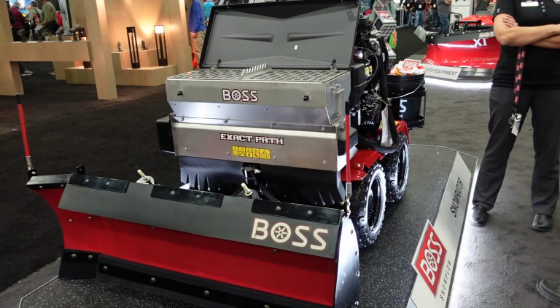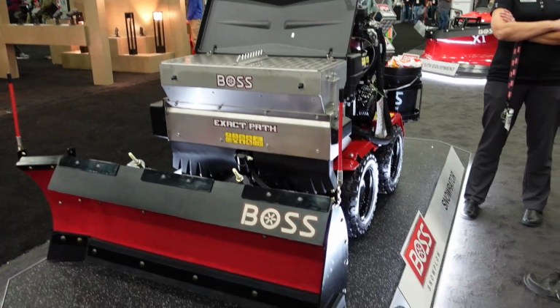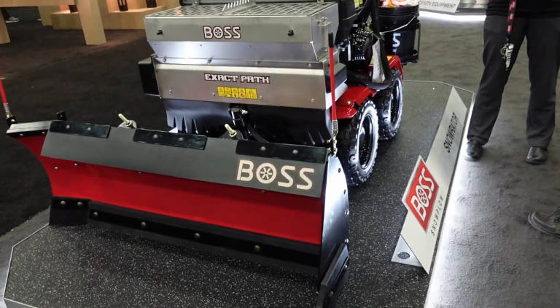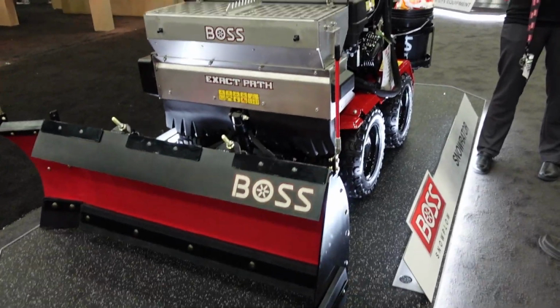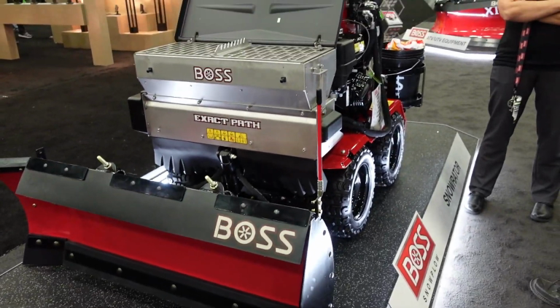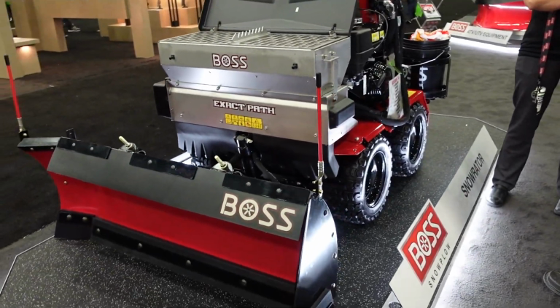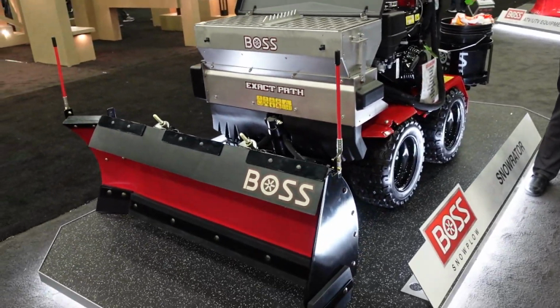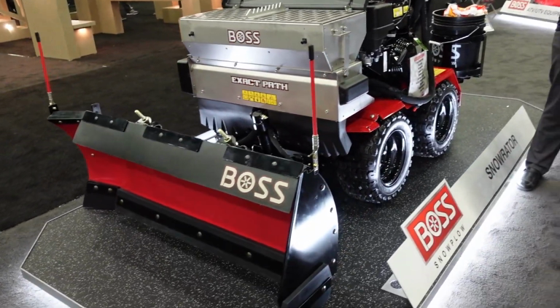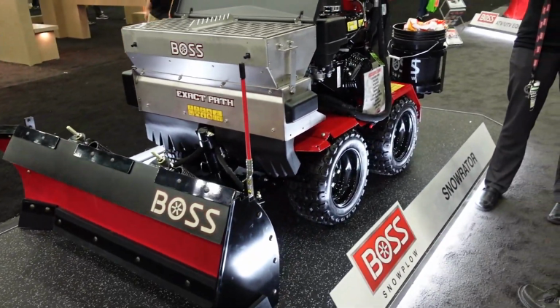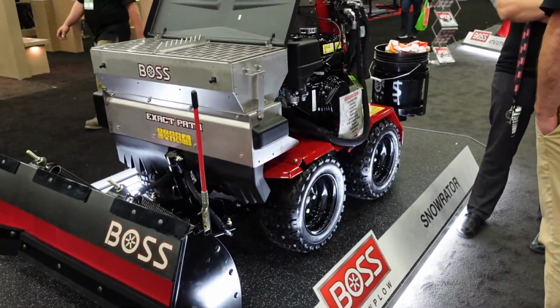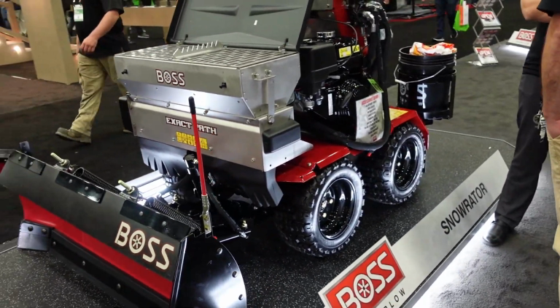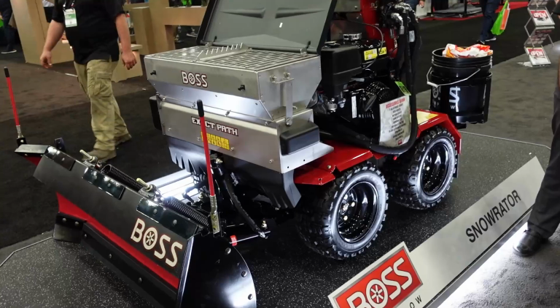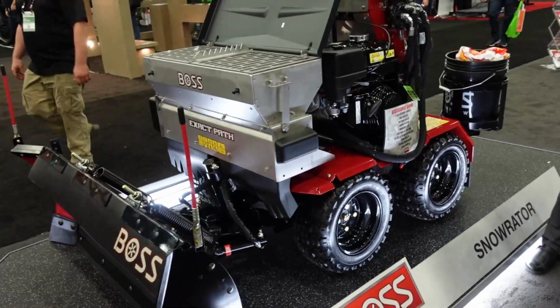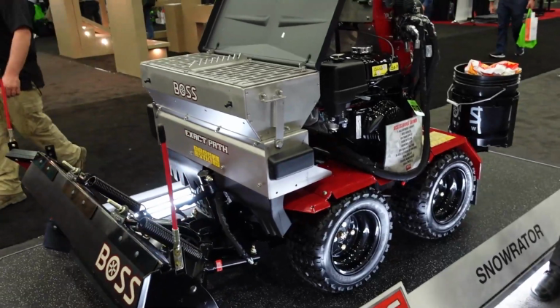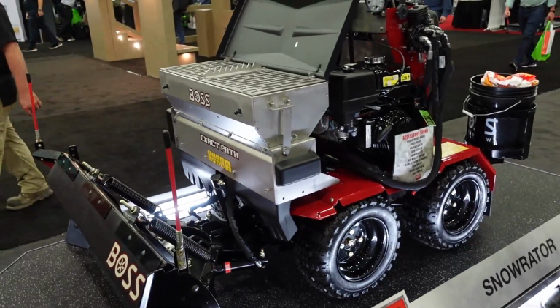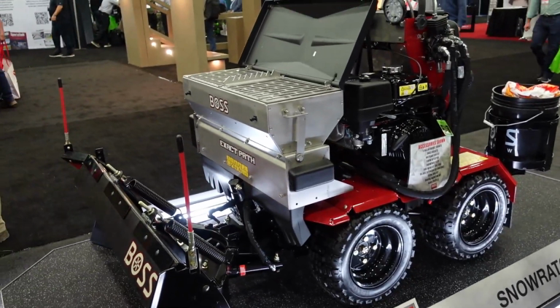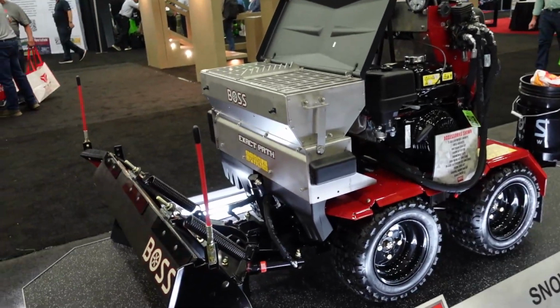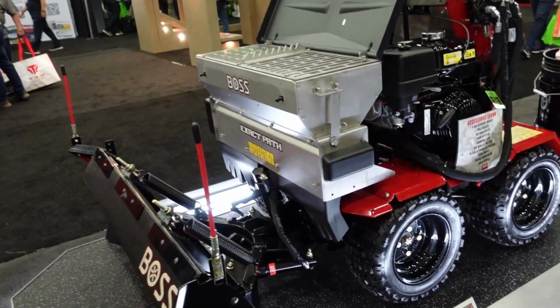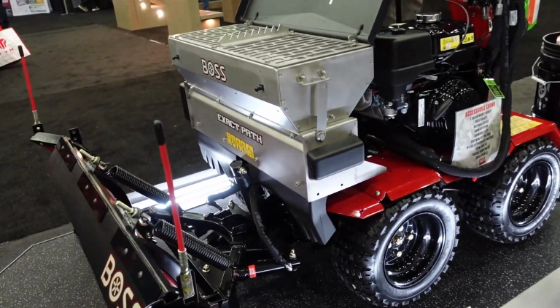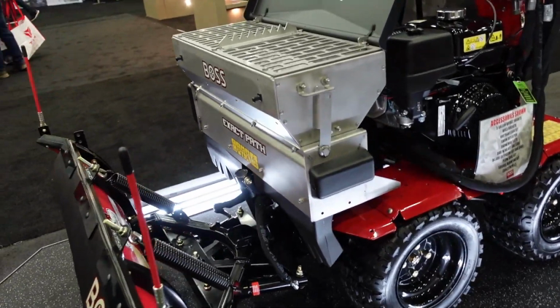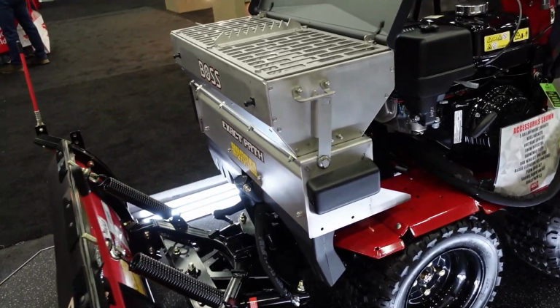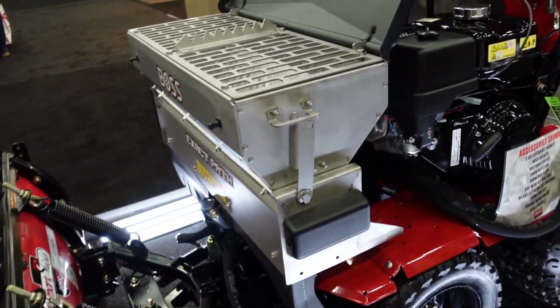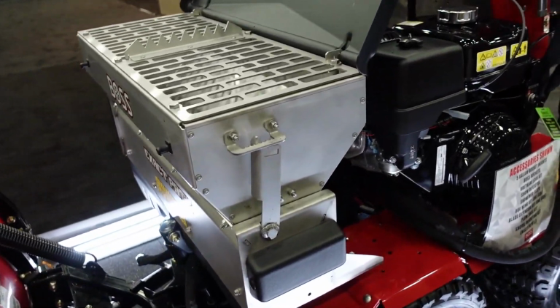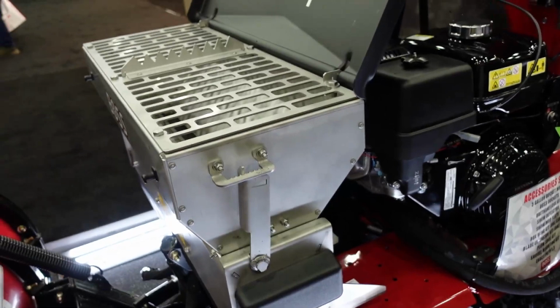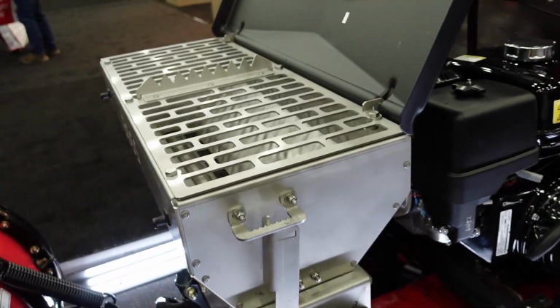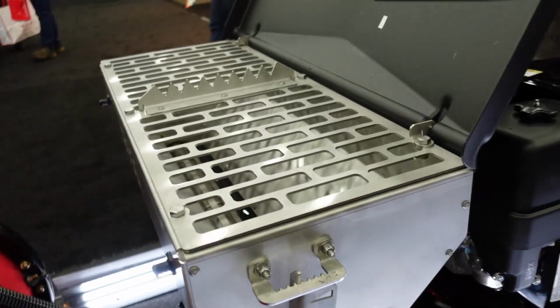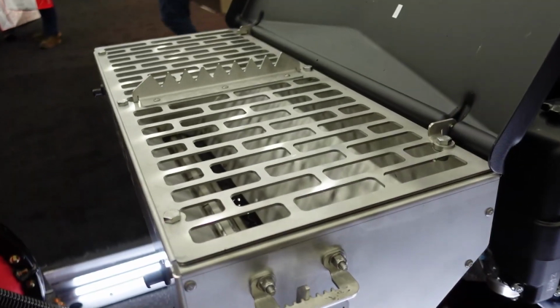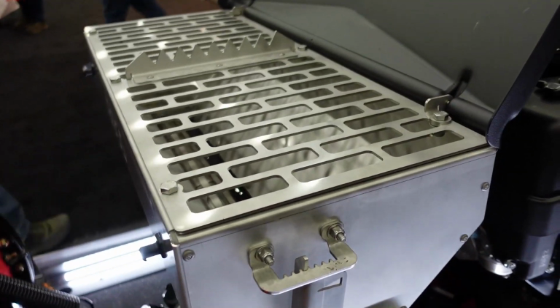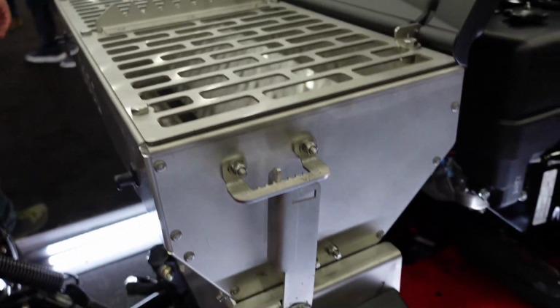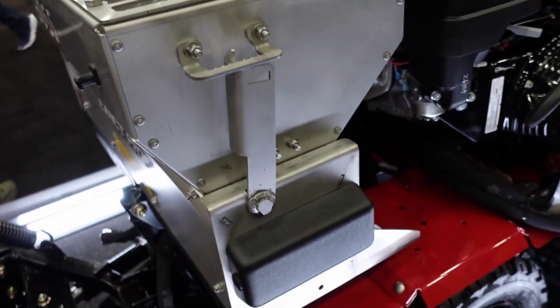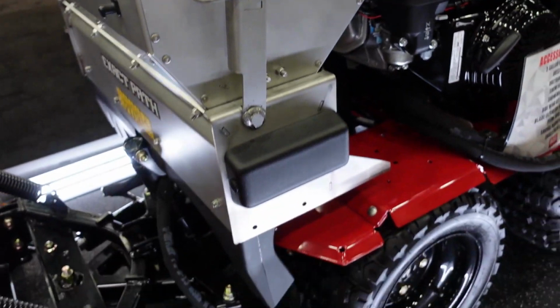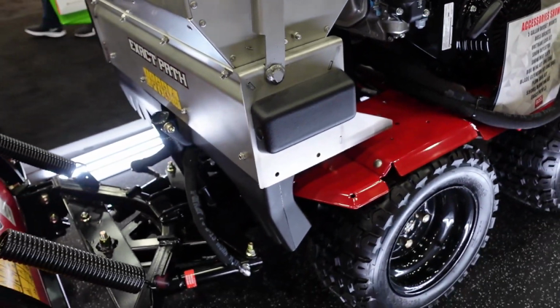Hello and welcome to the channel. In this video we're going to talk about snowblowers that were at GIE Expo this year and a few other snow products that caught my eye.